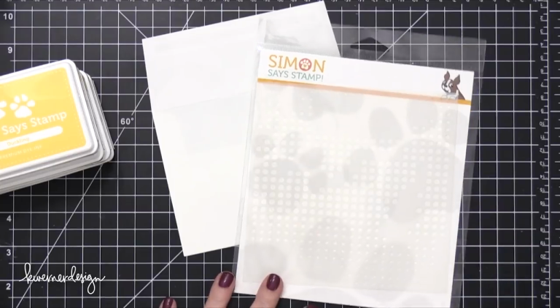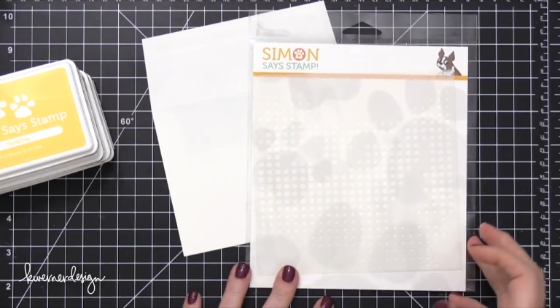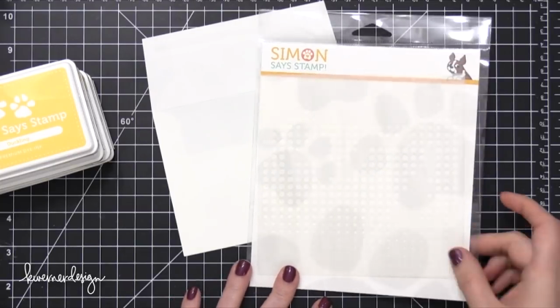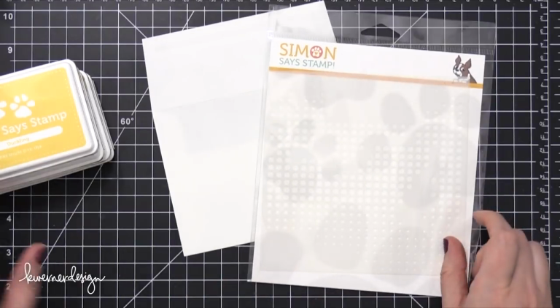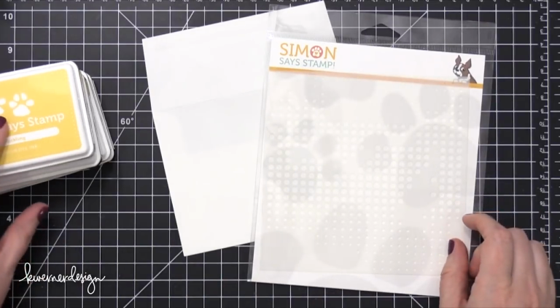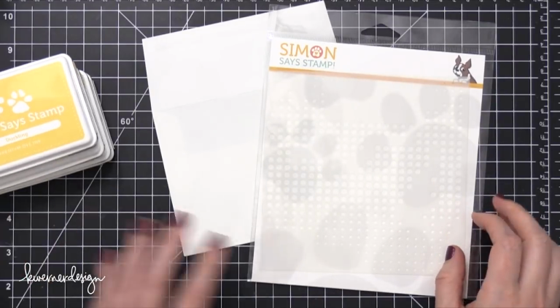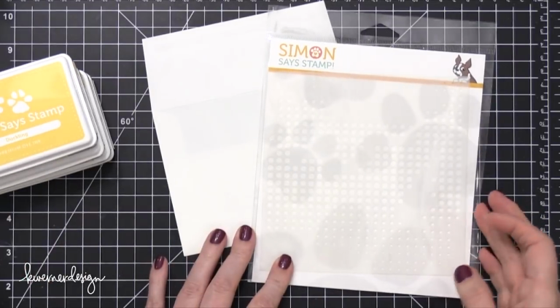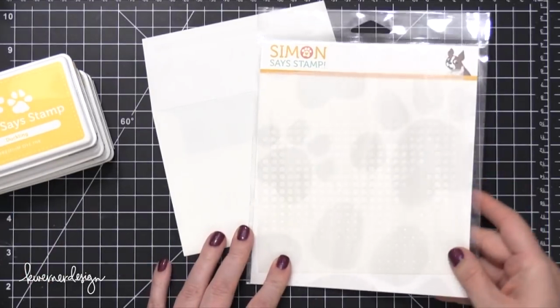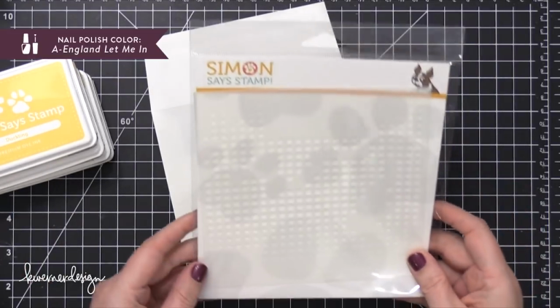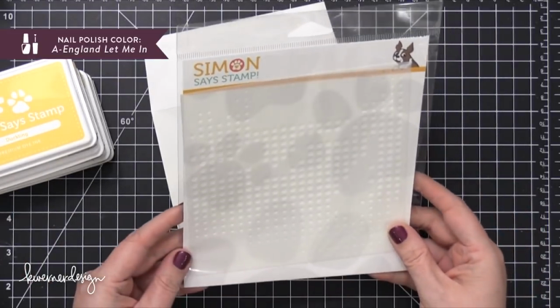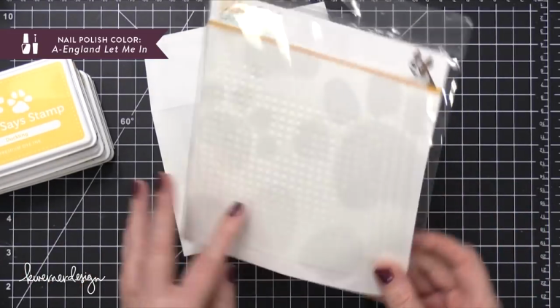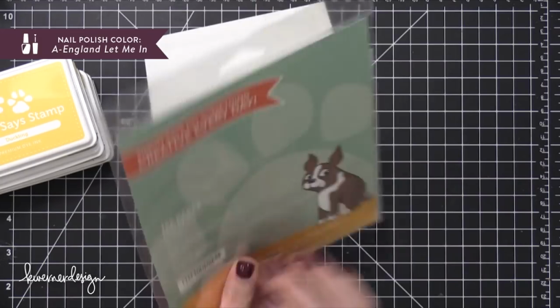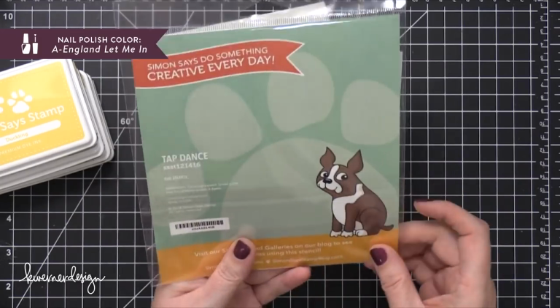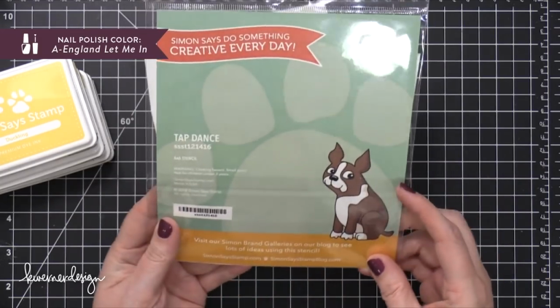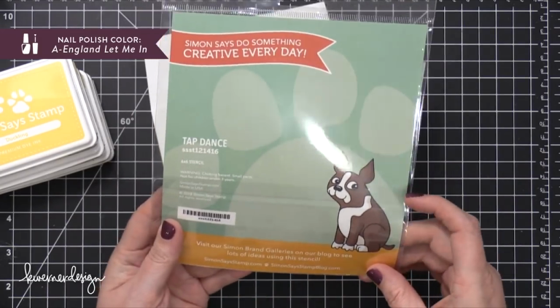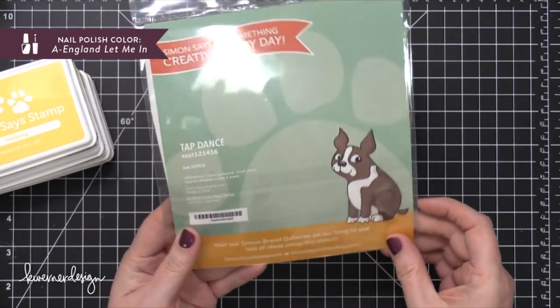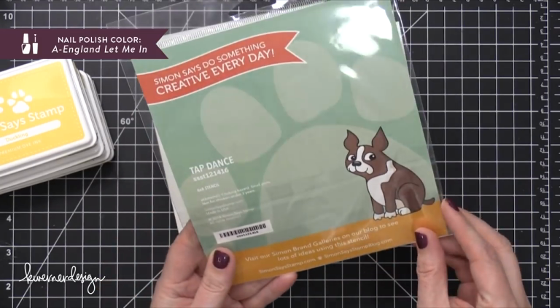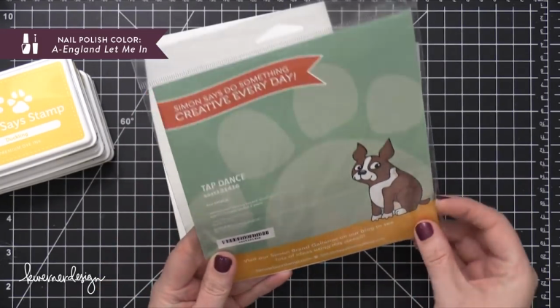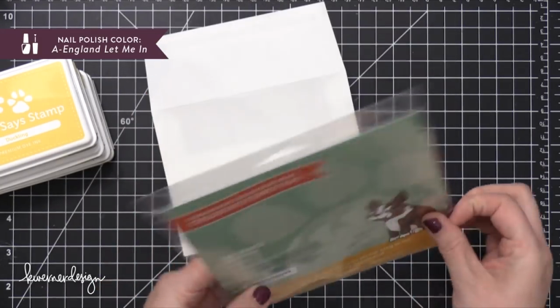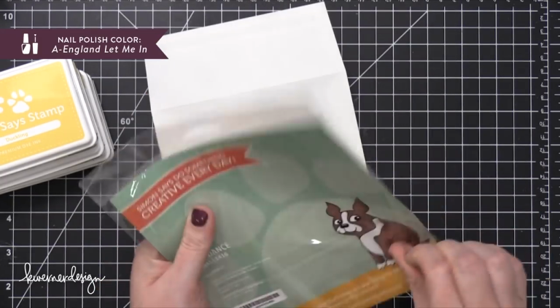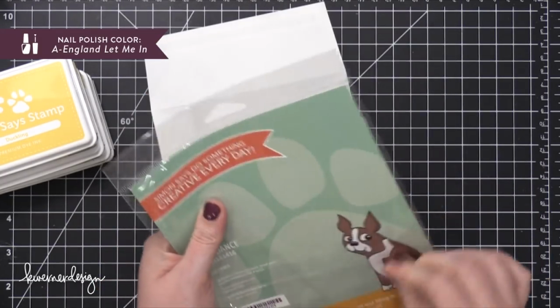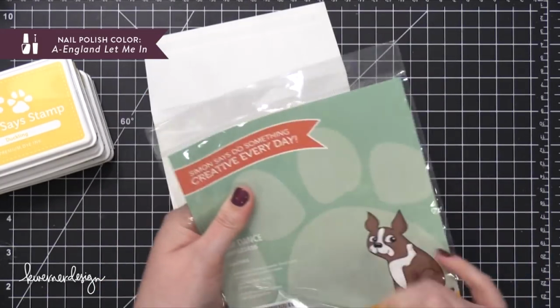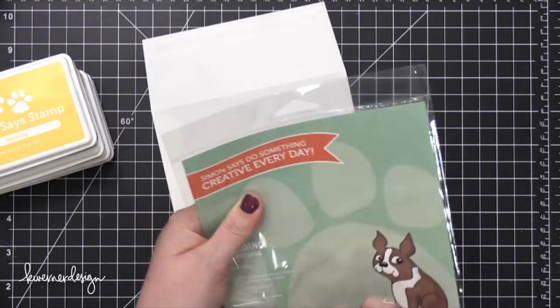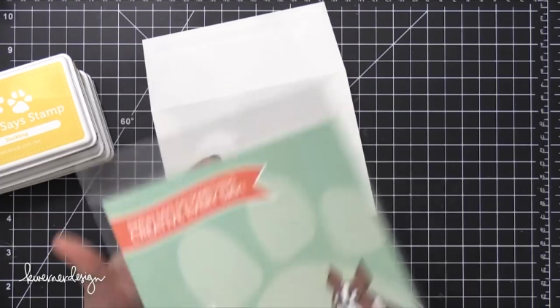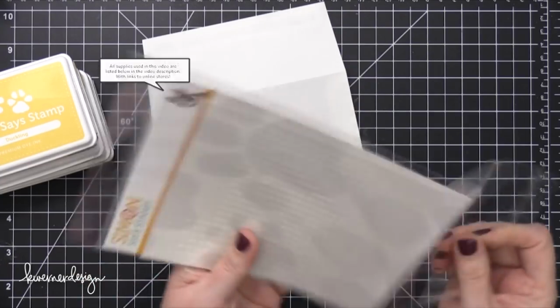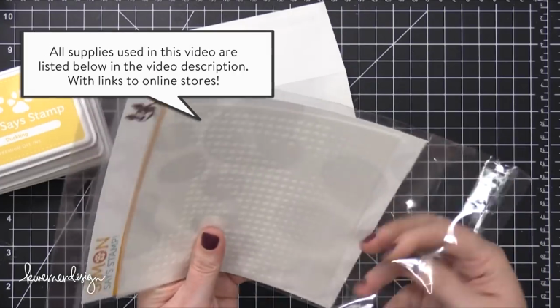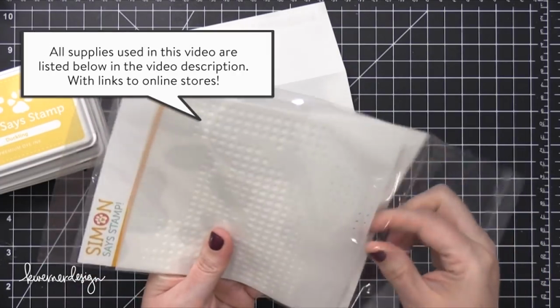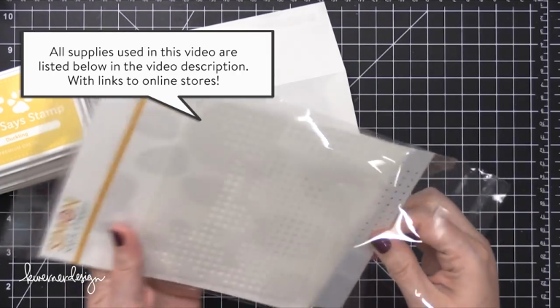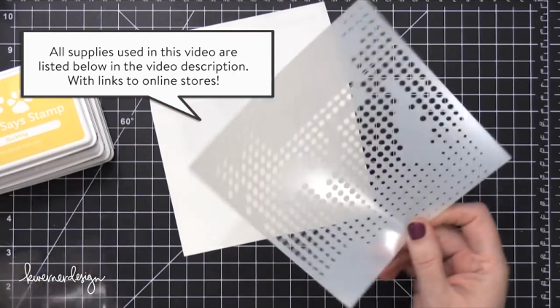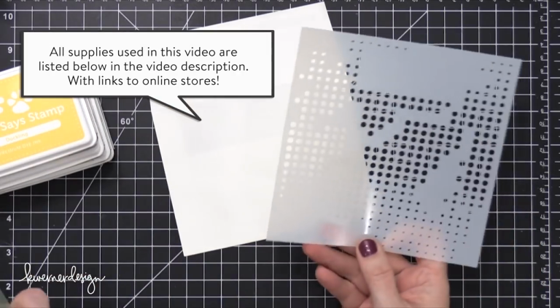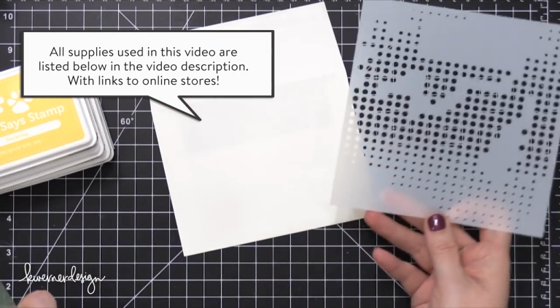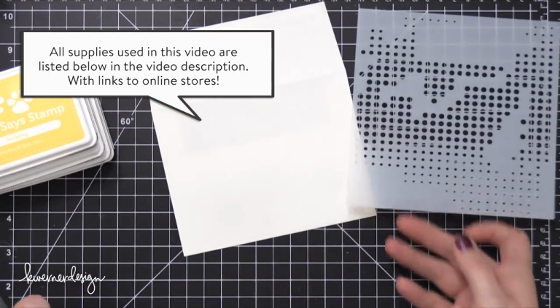Hi everyone, Kristina Werner here. Welcome to another mail art video for simonsistamp.com. Today I'm going to be creating a very easy, simple, minimal mail art design, and this is at your request.